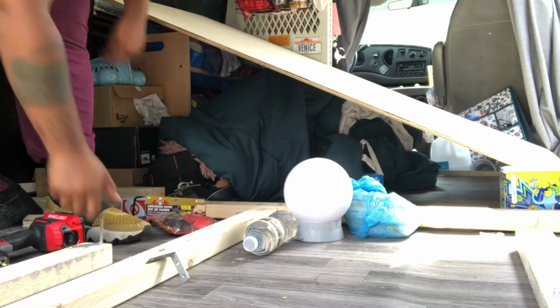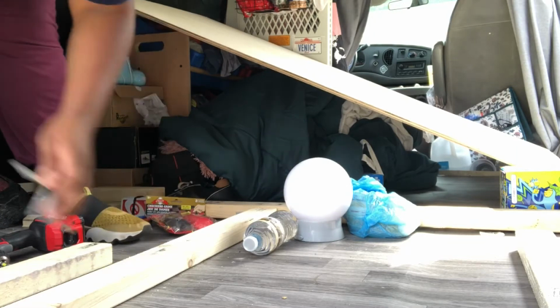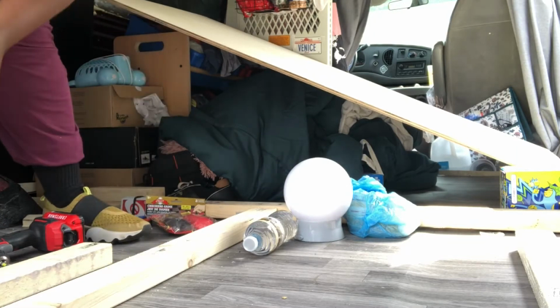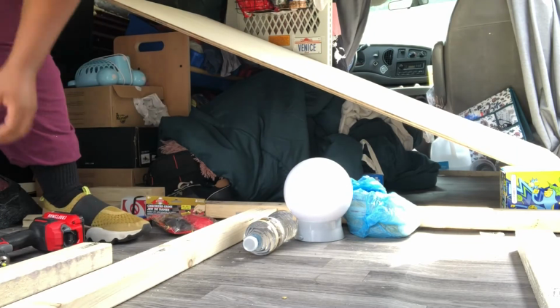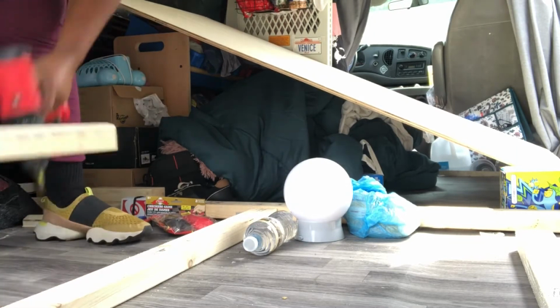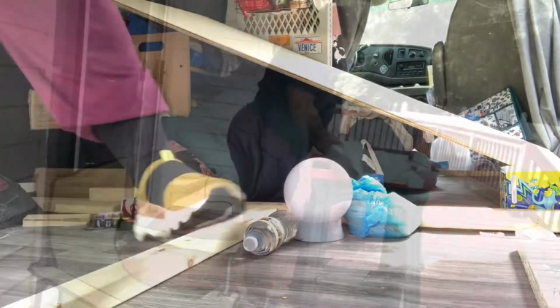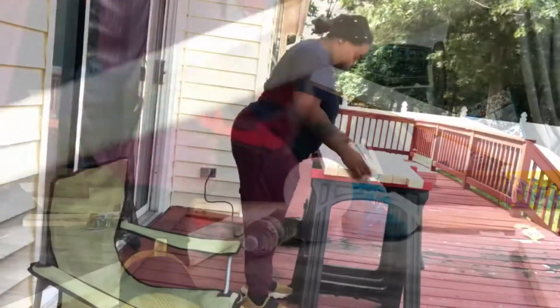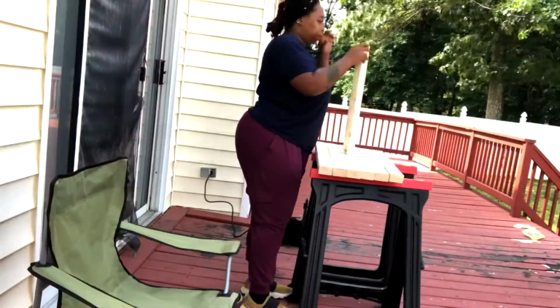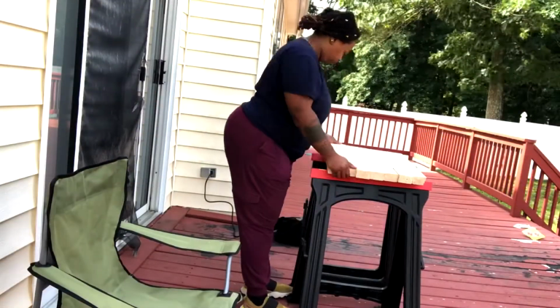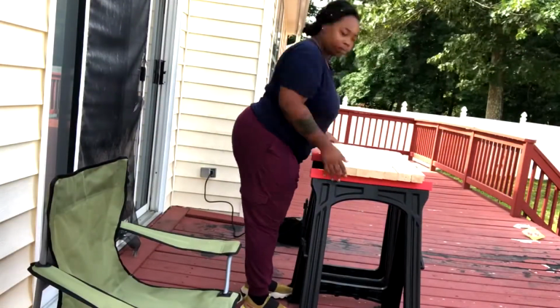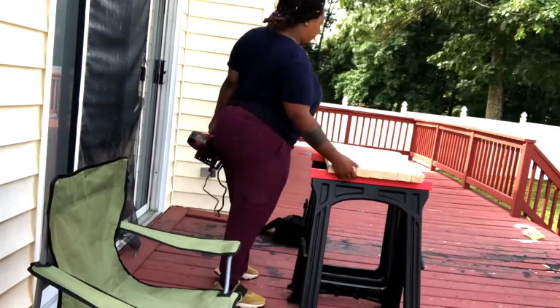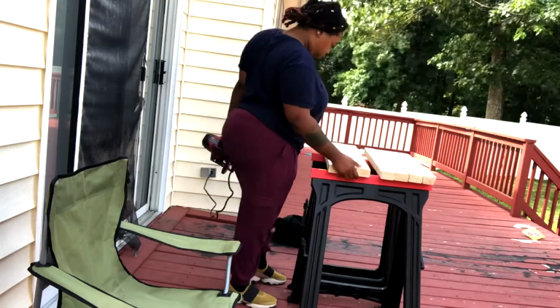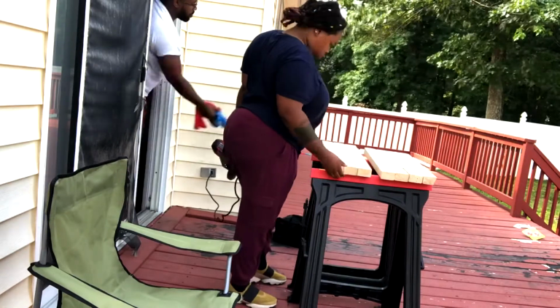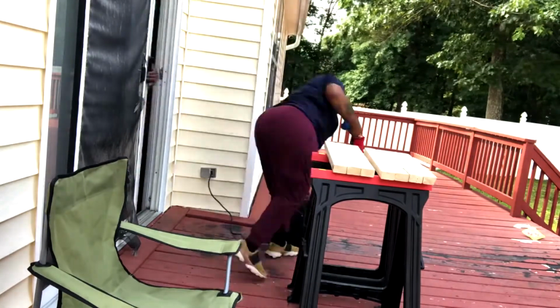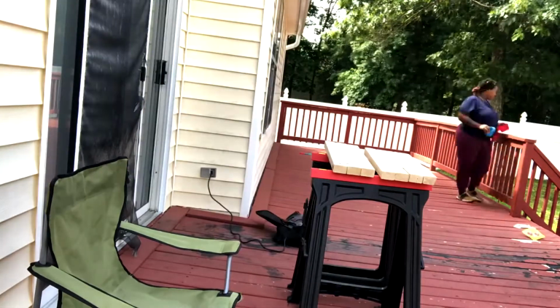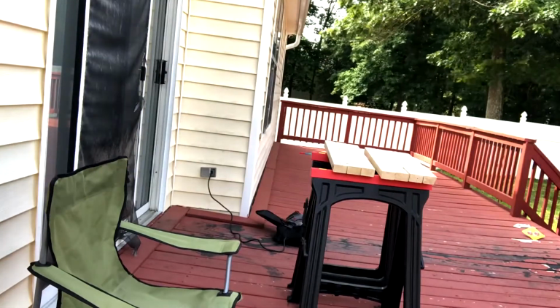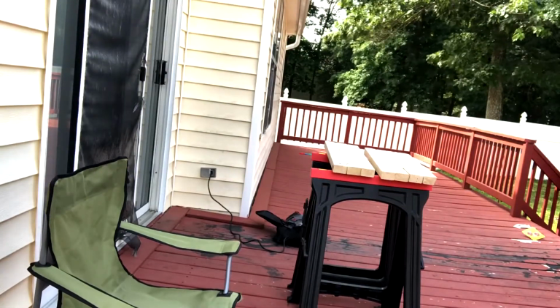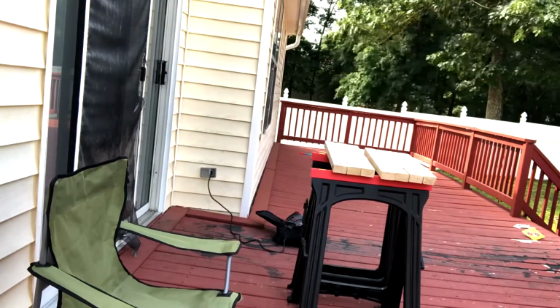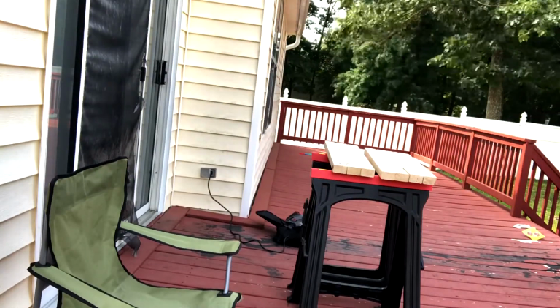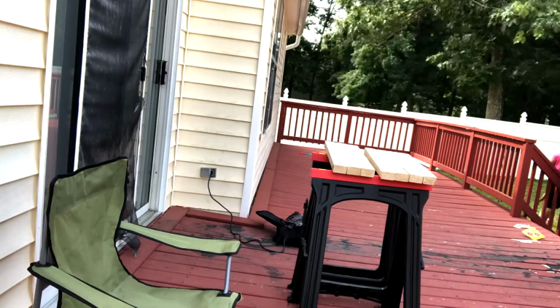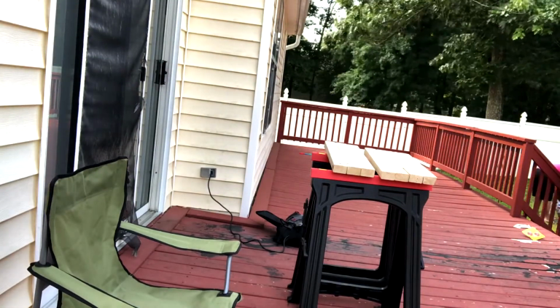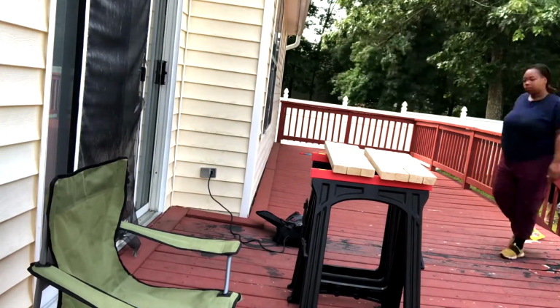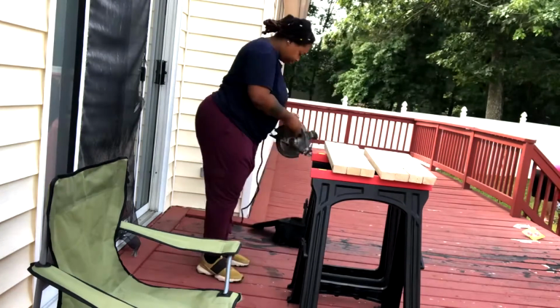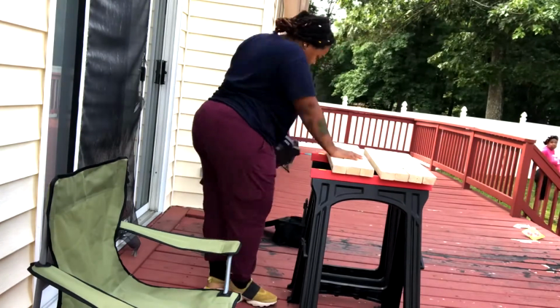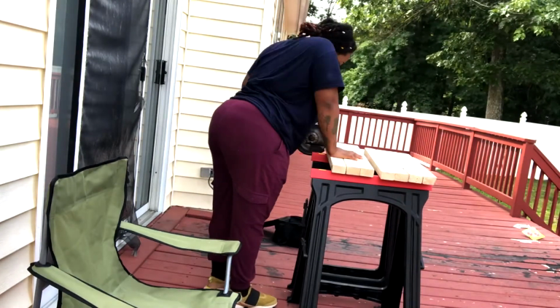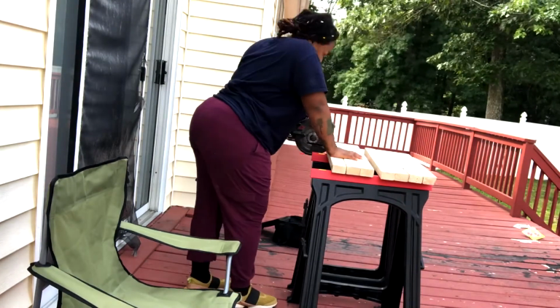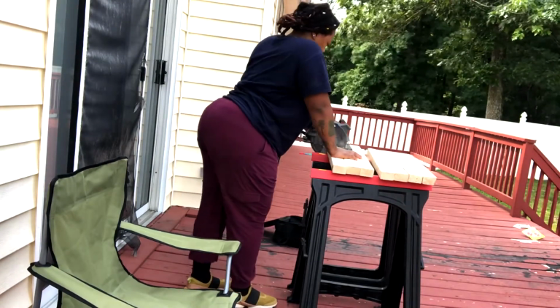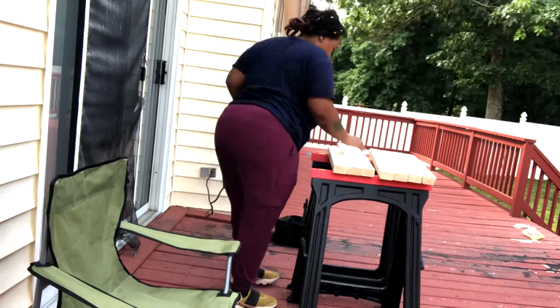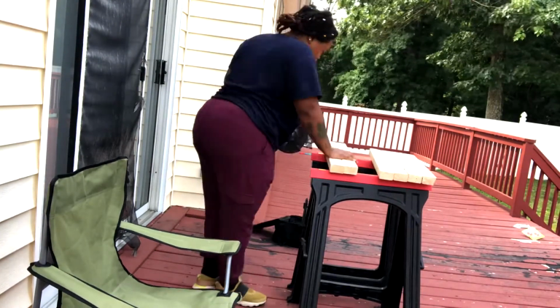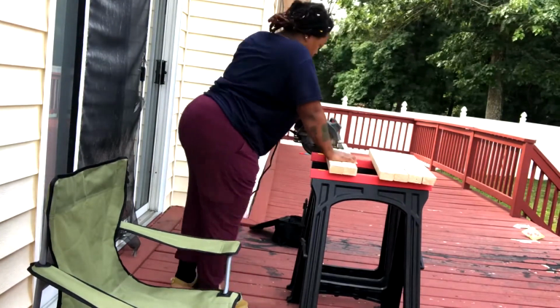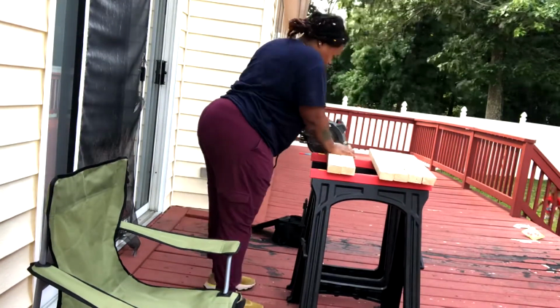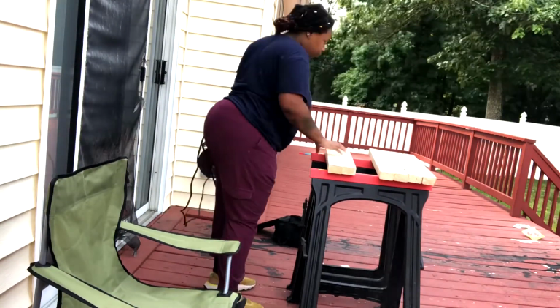When we finally got all of the screws out, I went to the backyard and started using the power saw. I started cutting down the legs of the bed, taking off about five and a half to six inches.